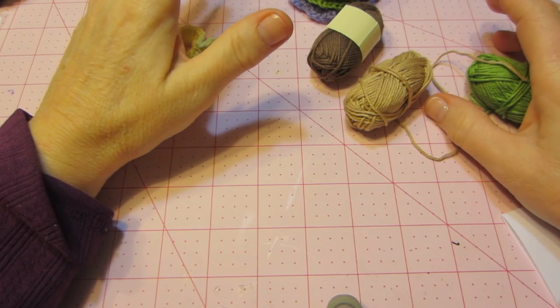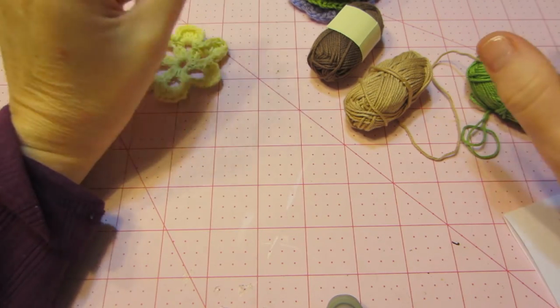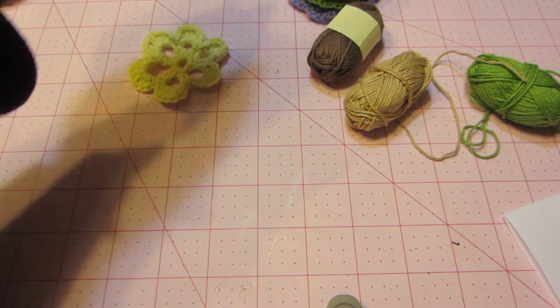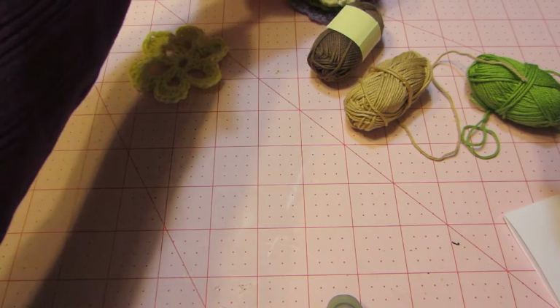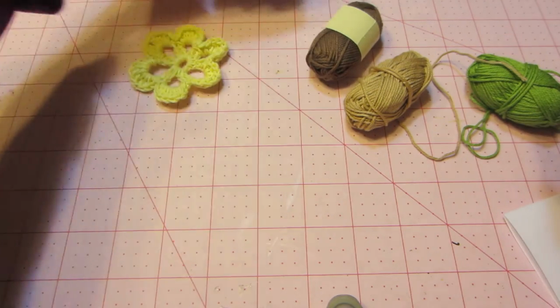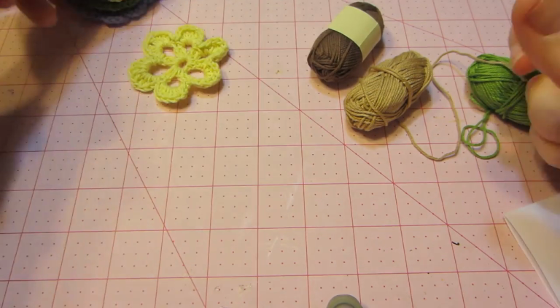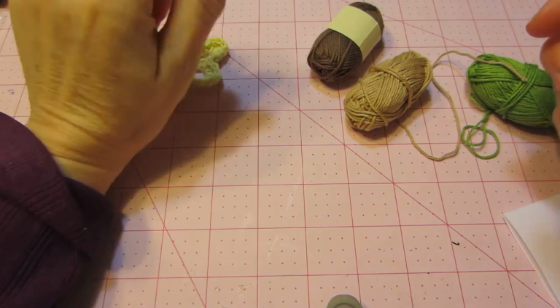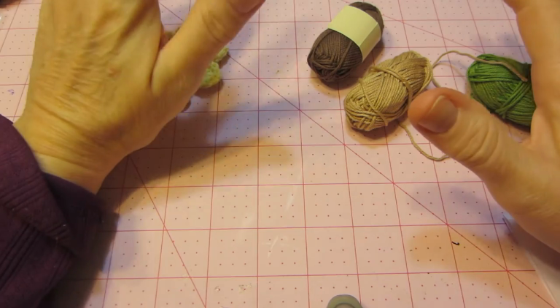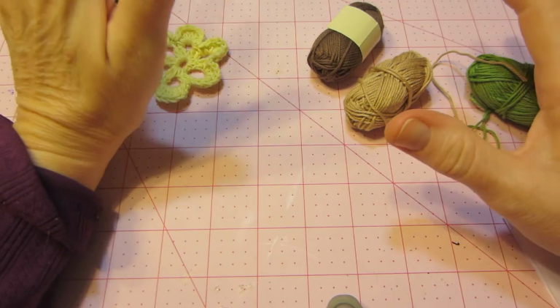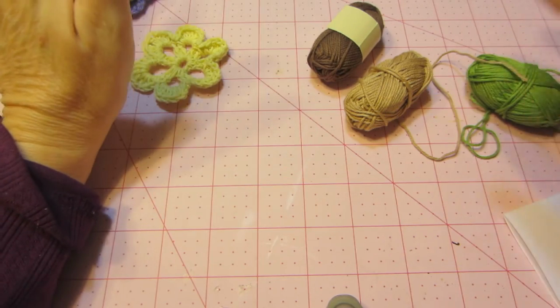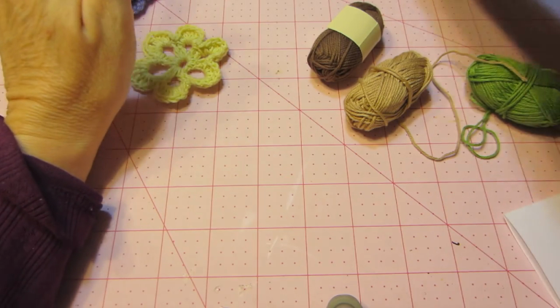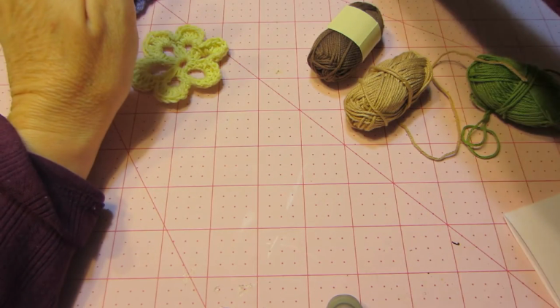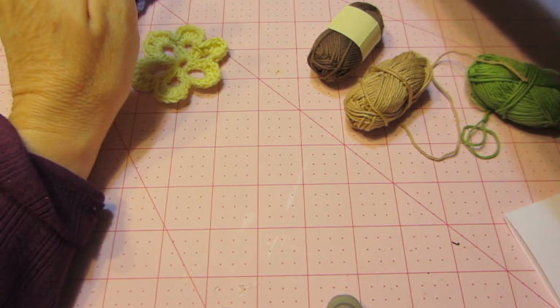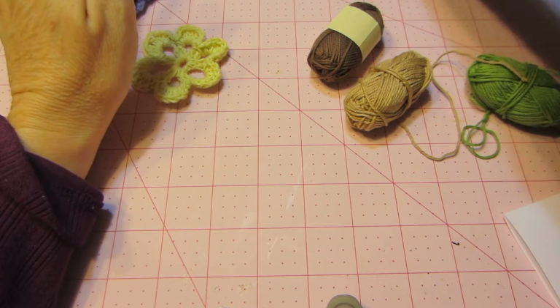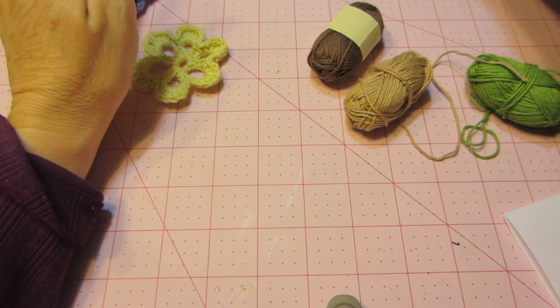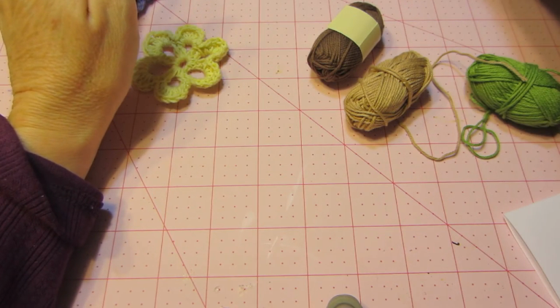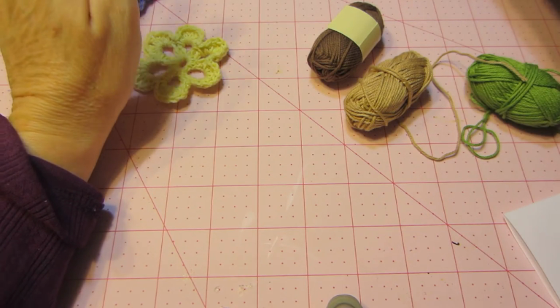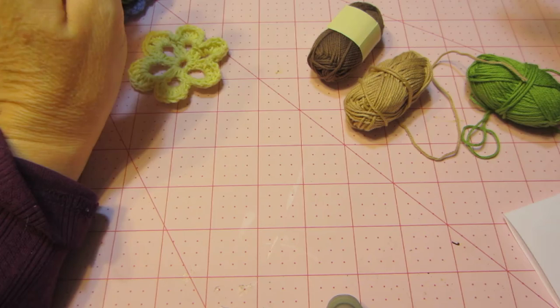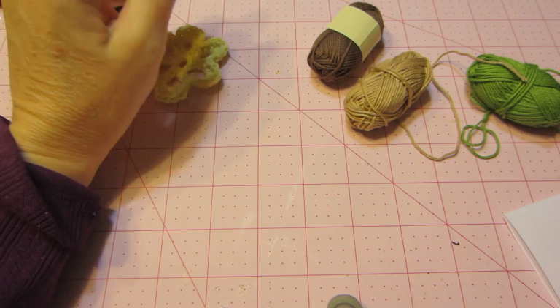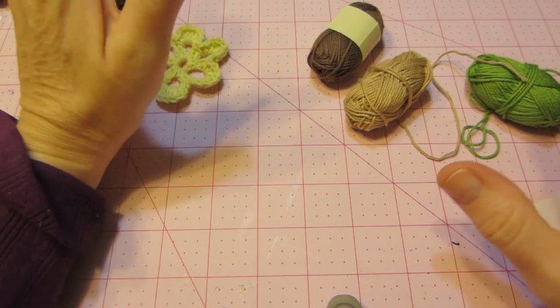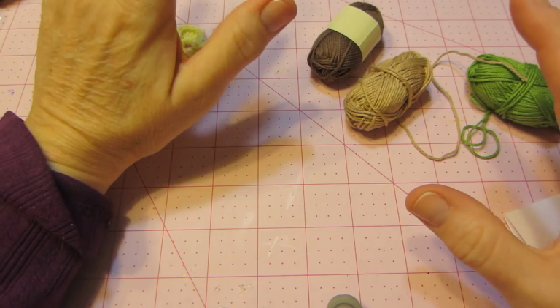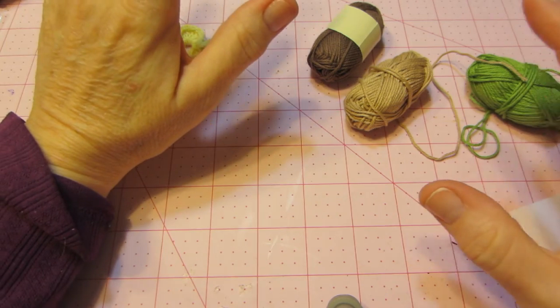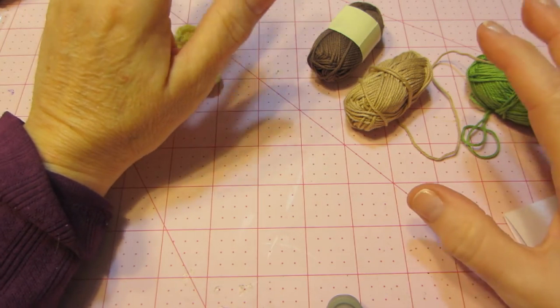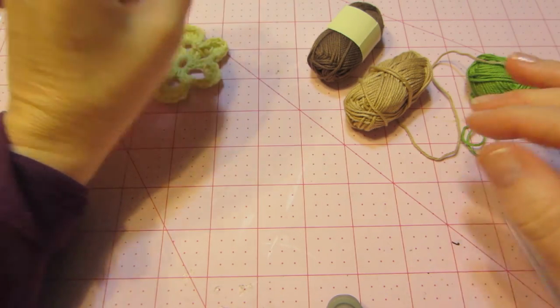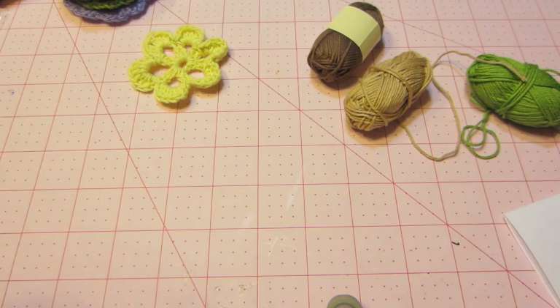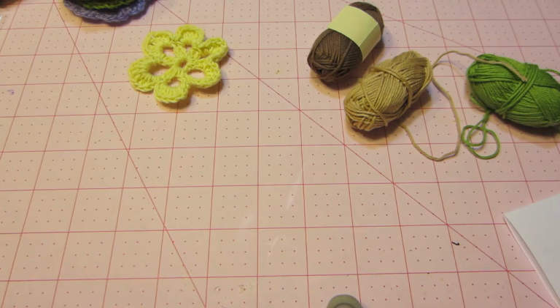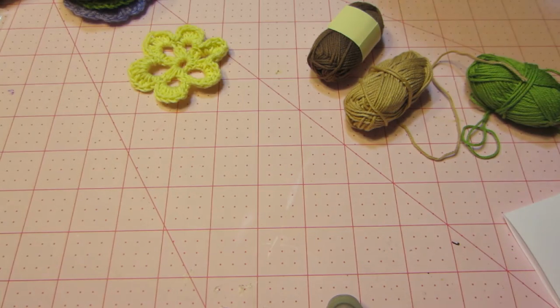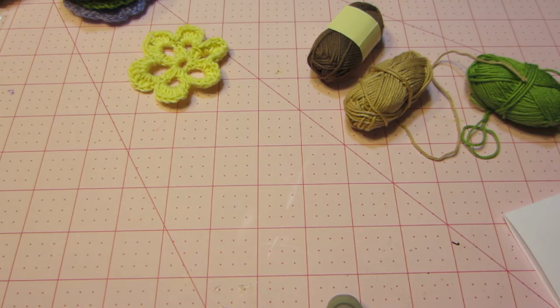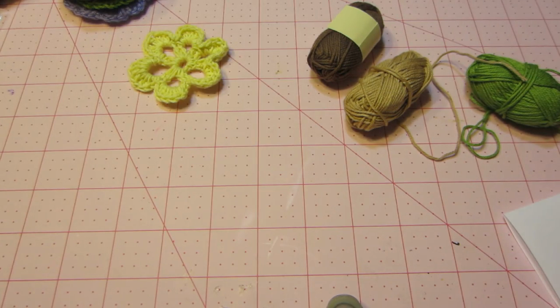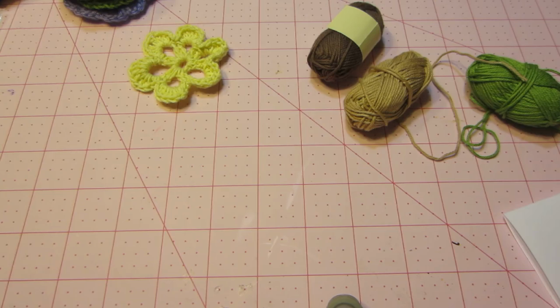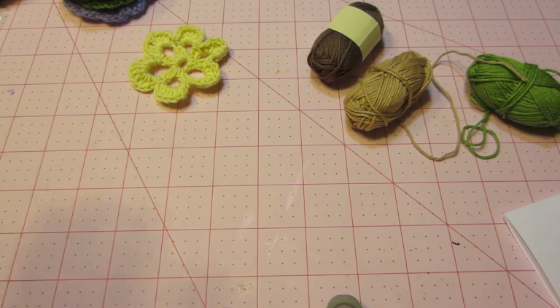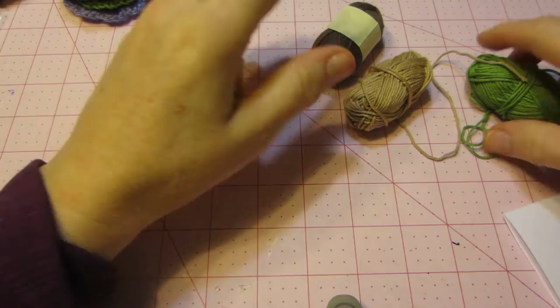I still need flower centers. I'm going to show you my flowers in a minute, but I really have very little, so I need some input on where to get that. But let me just show you what I've been doing.